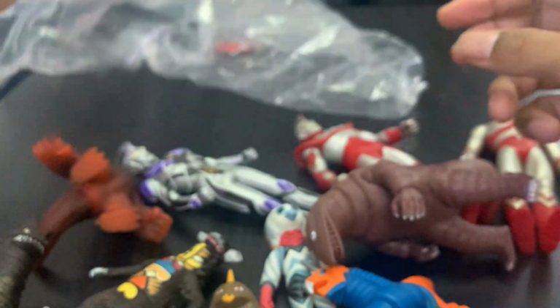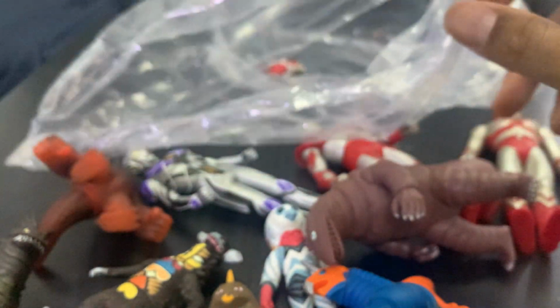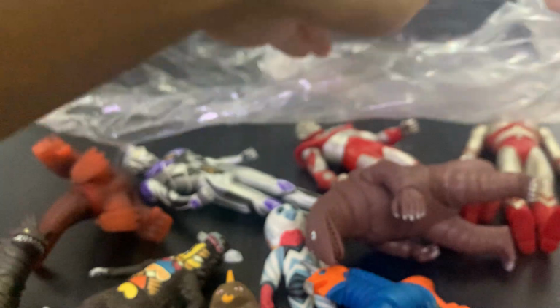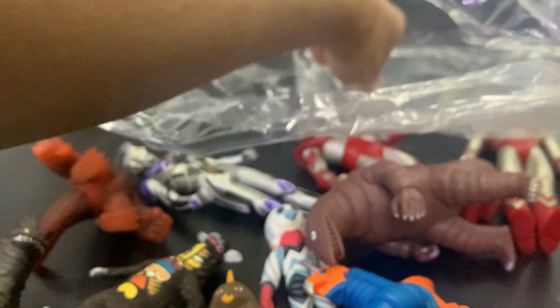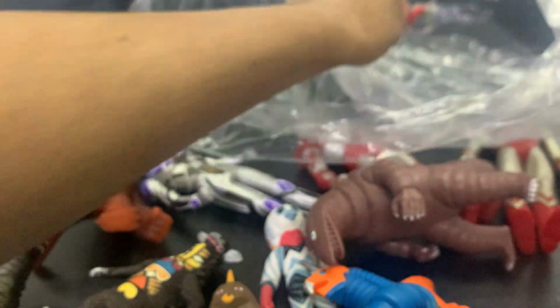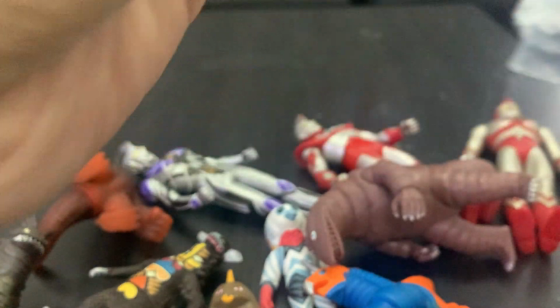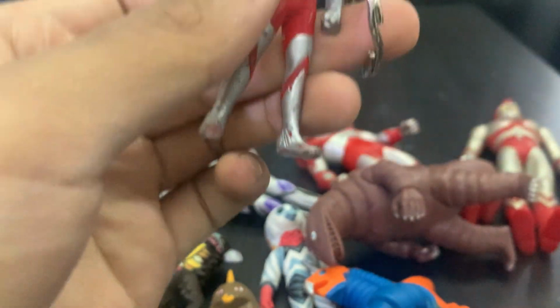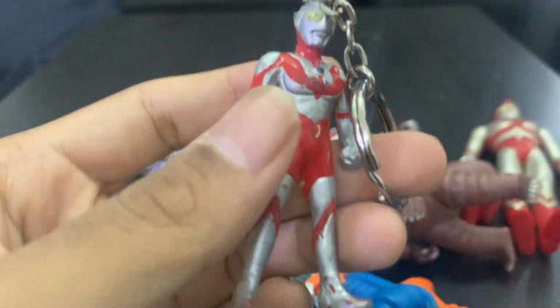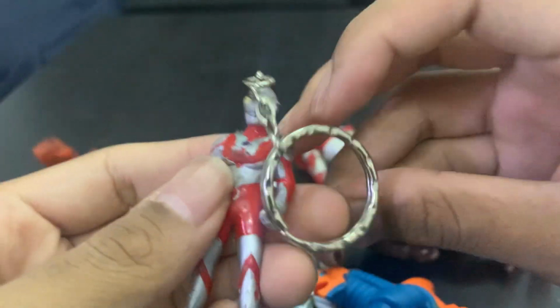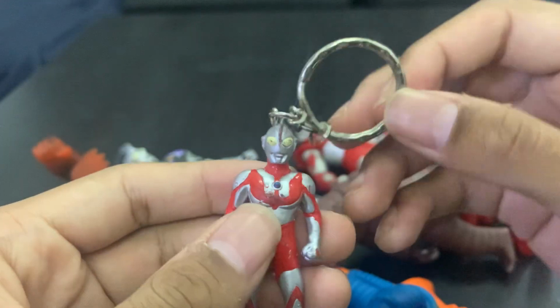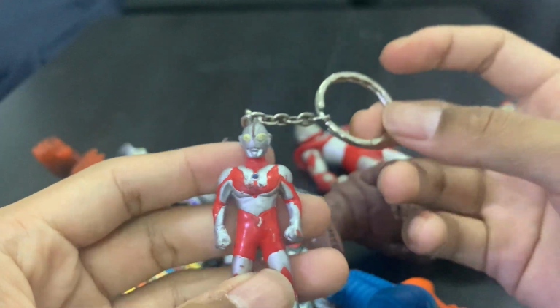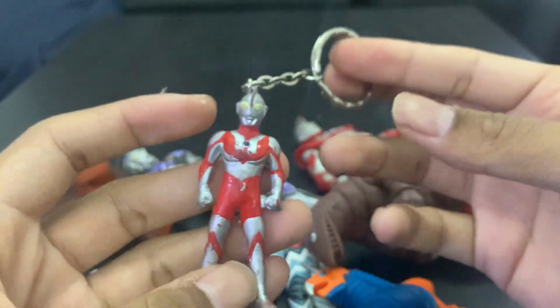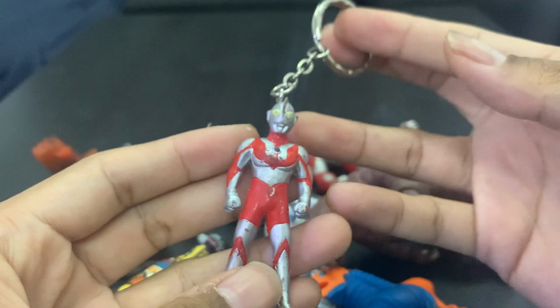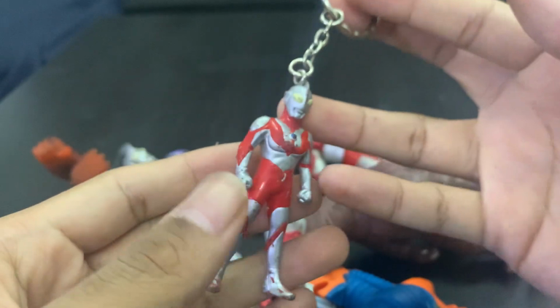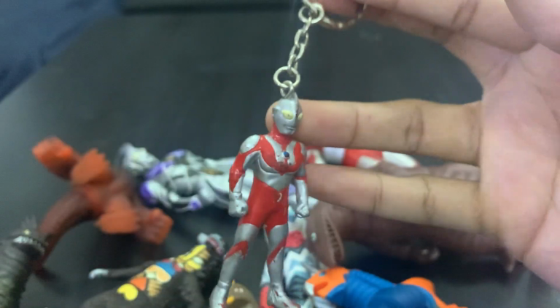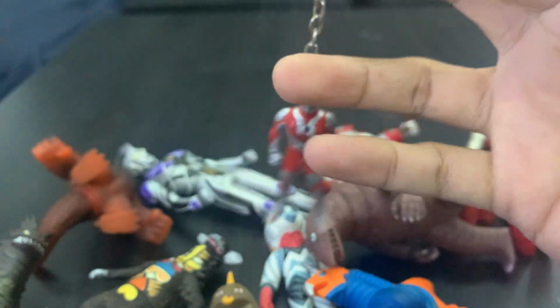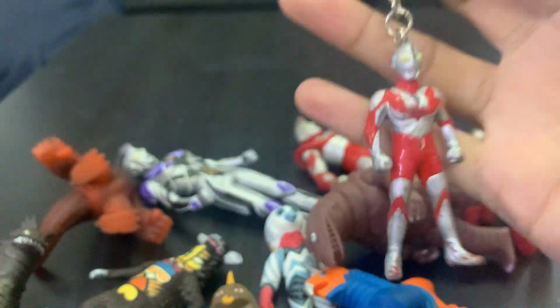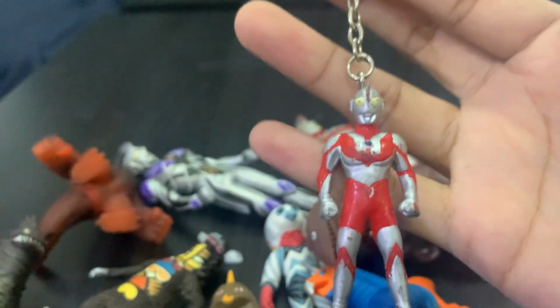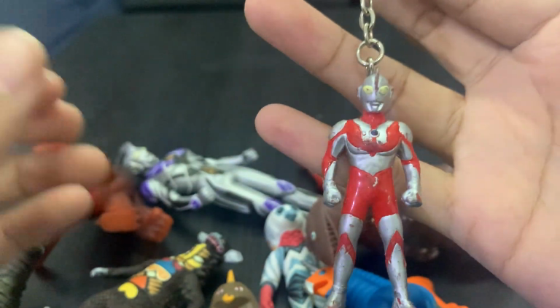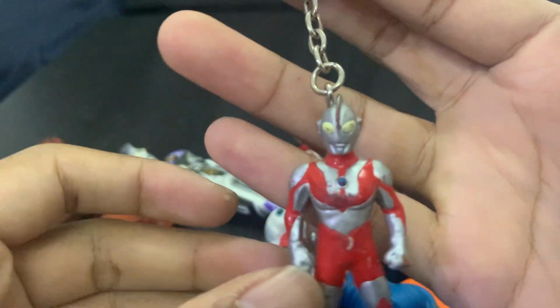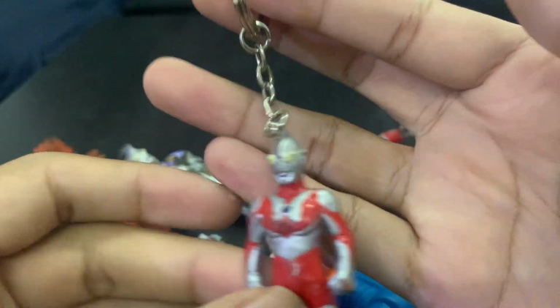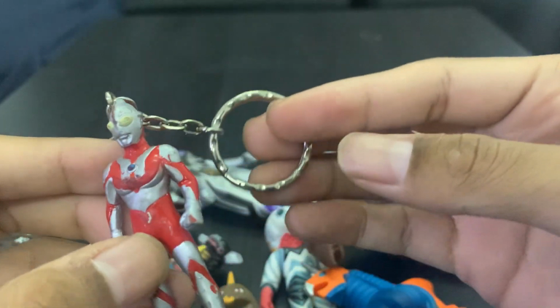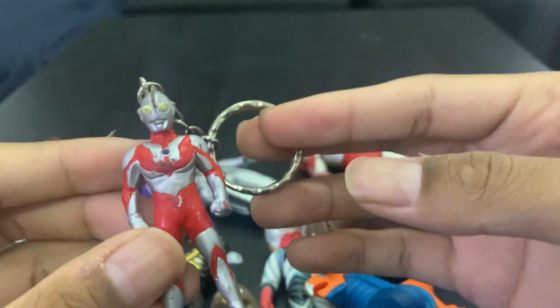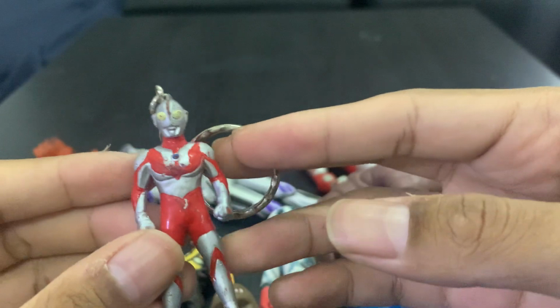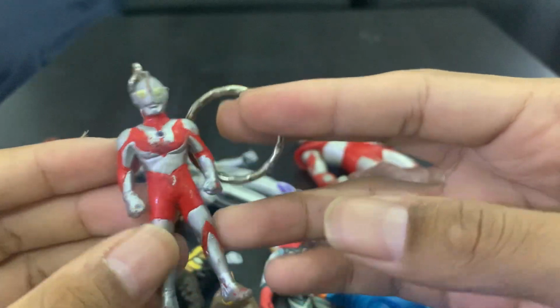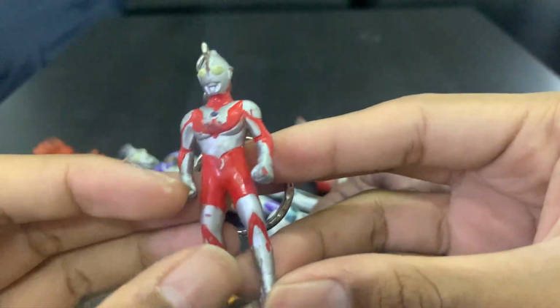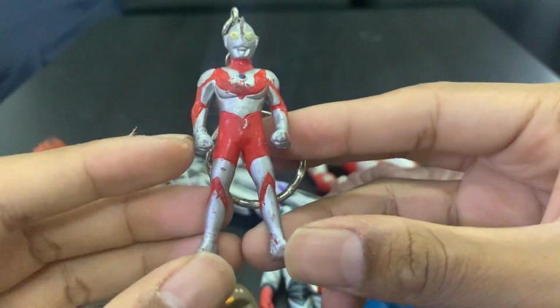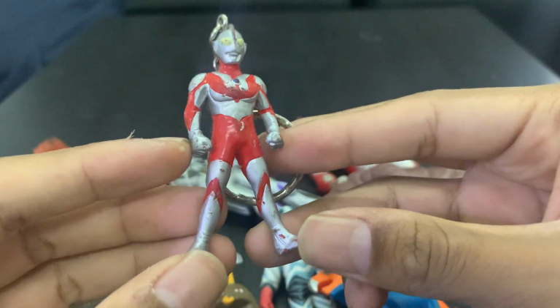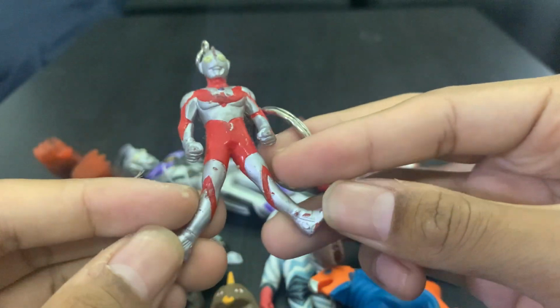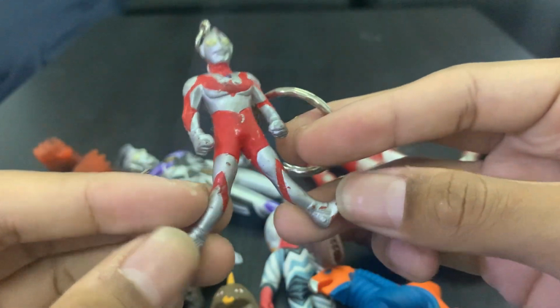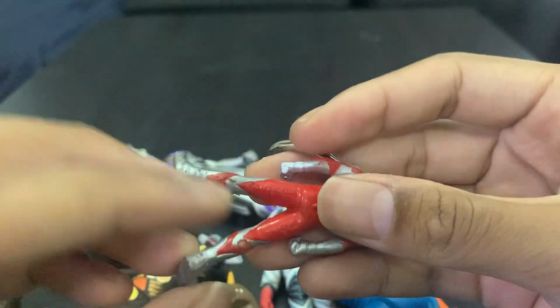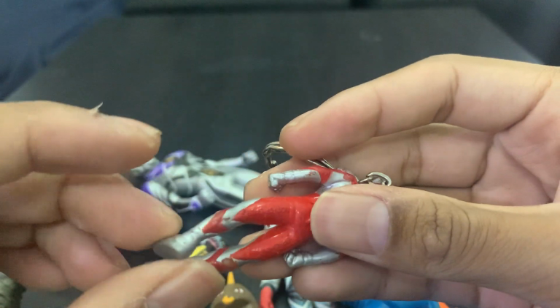The final one we have is an Ultraman keychain! That's cool, look at this guys. It's a secondhand one but still usable. I'm definitely gonna use this.